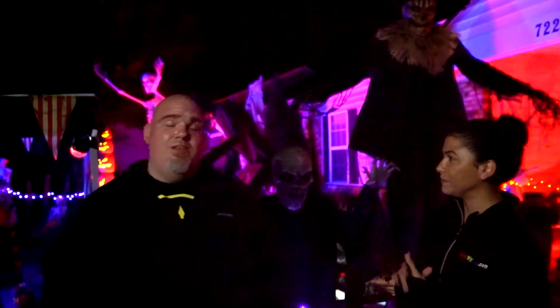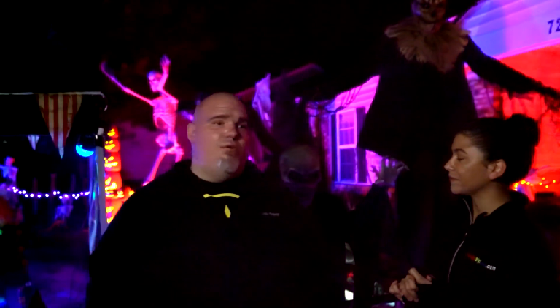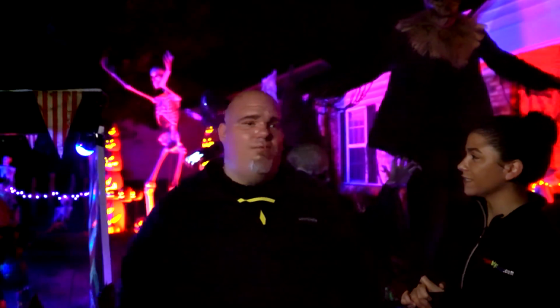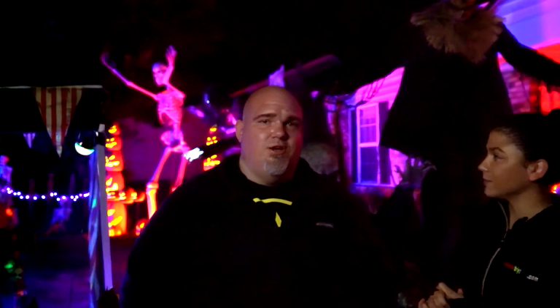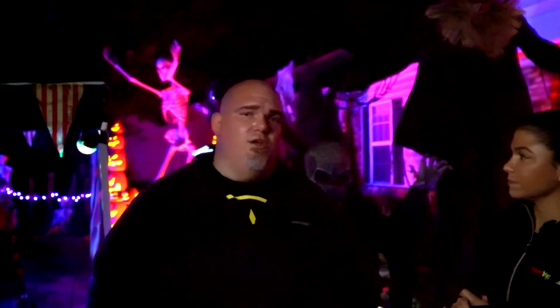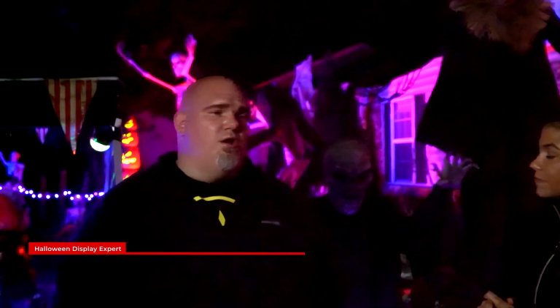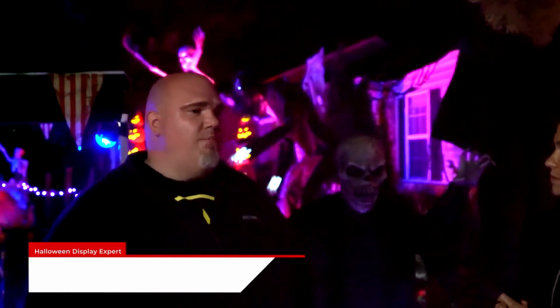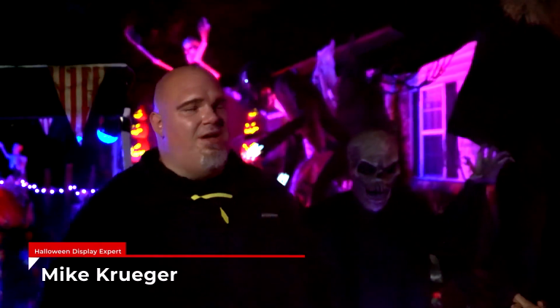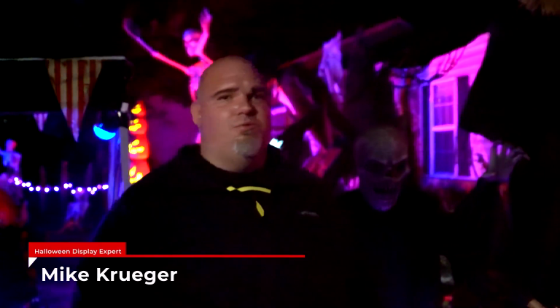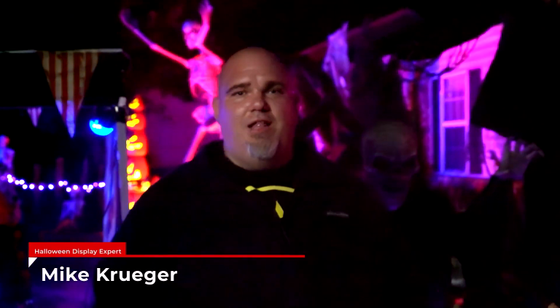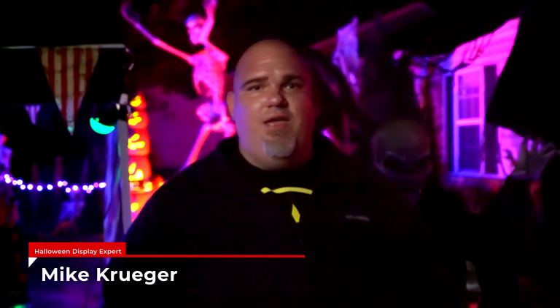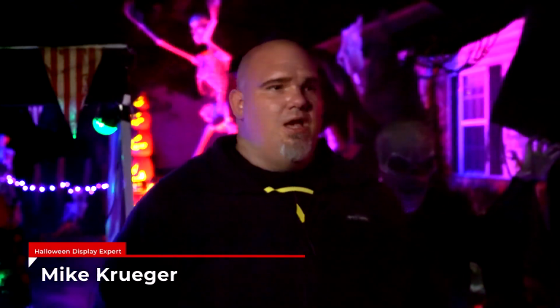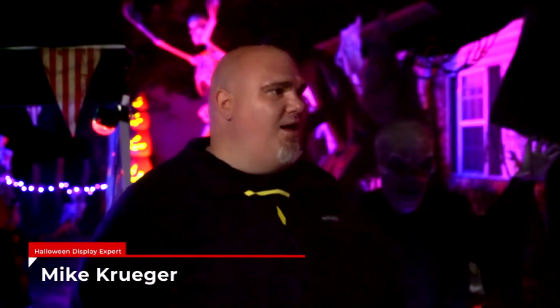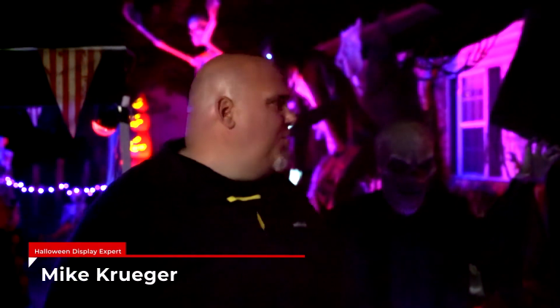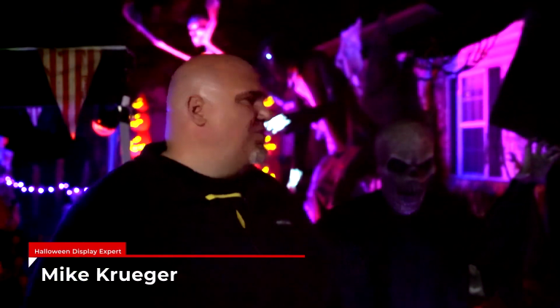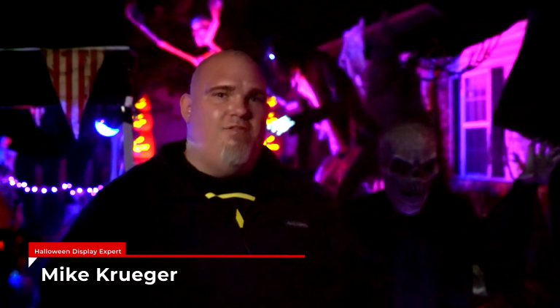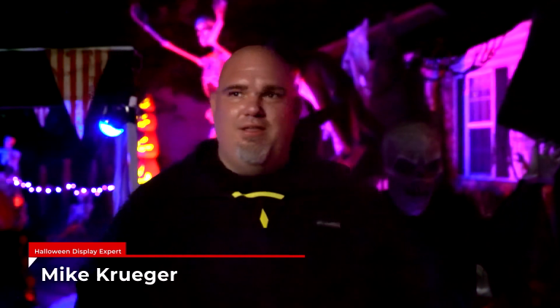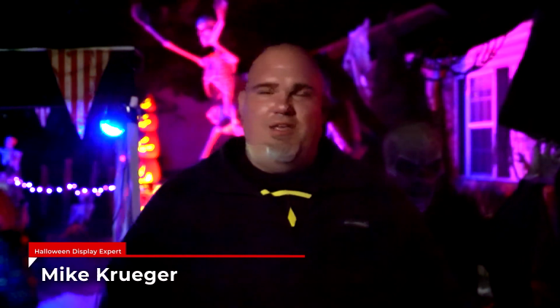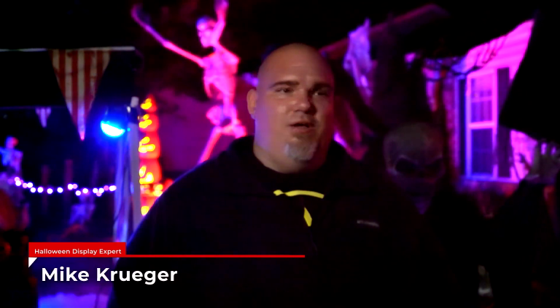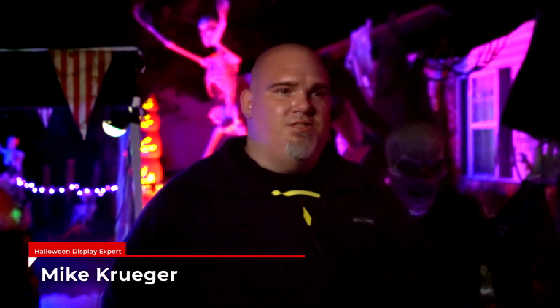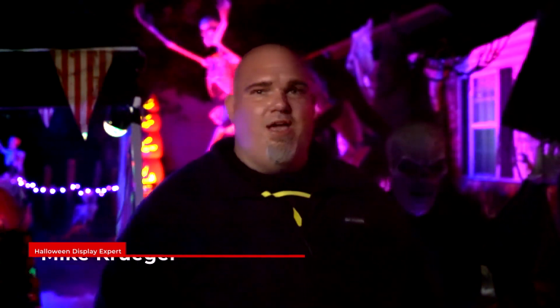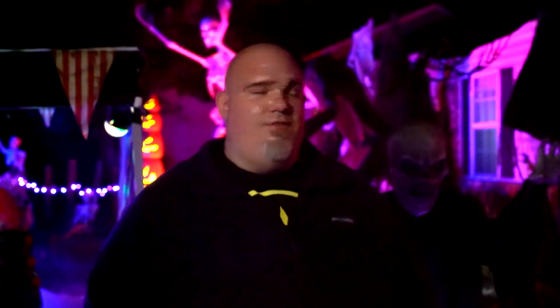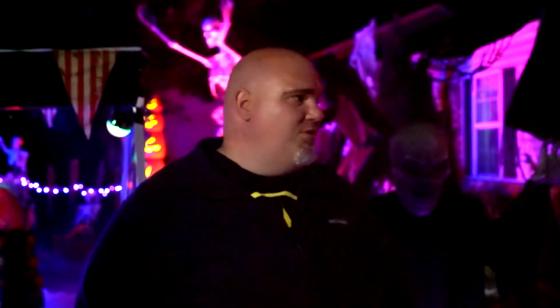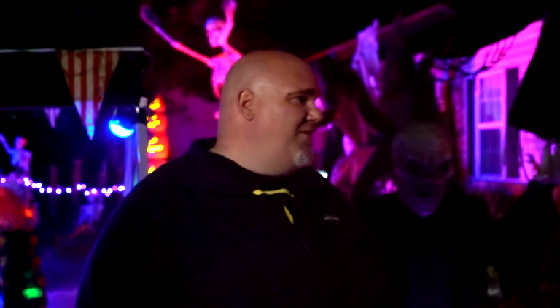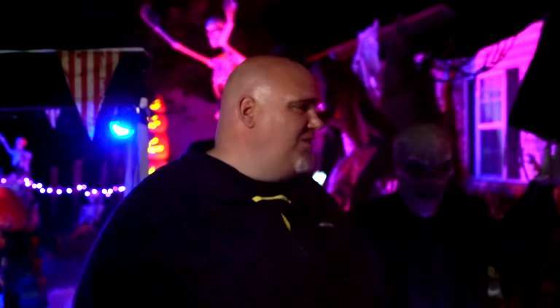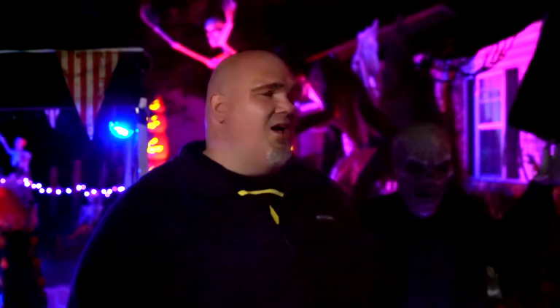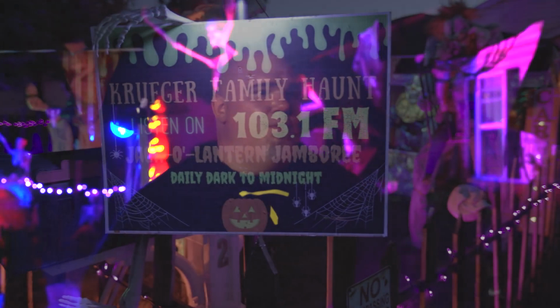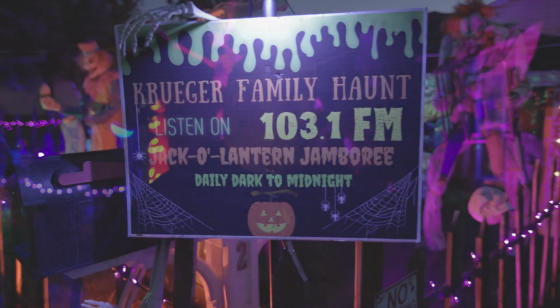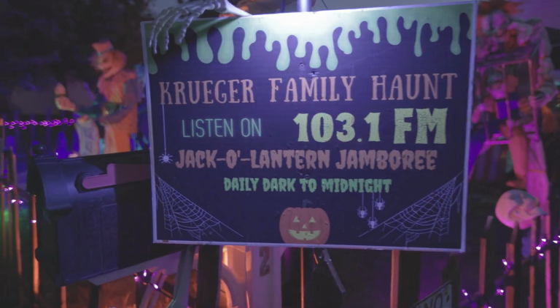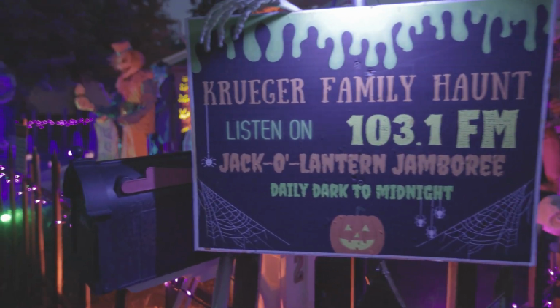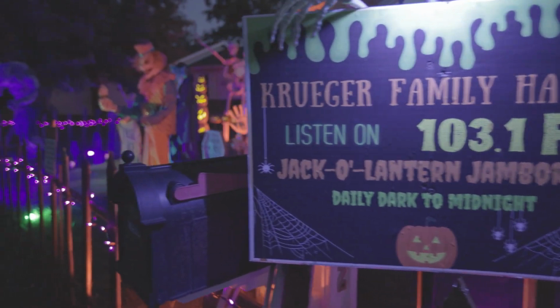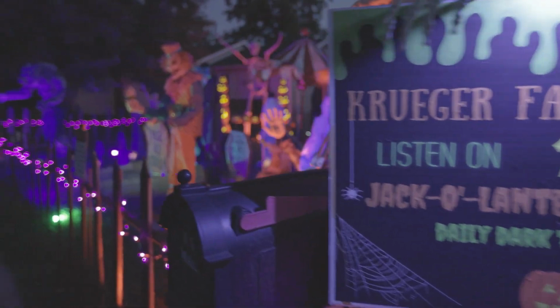Yeah, so this is our second year putting it on. My wife and I are just really big Halloween fans and we just love making the kids smile. It's fun to see the reactions from the neighbors and the kids — we get a big reaction from the neighborhood, they love it.